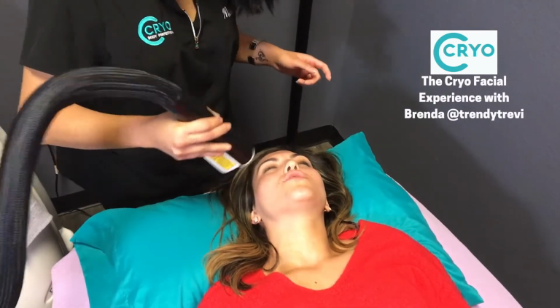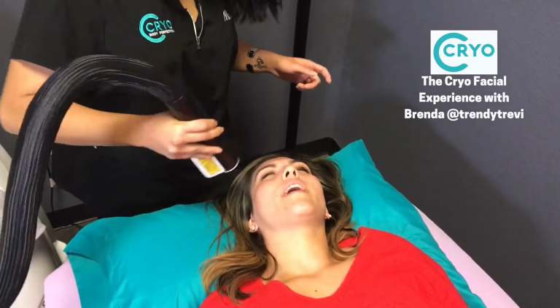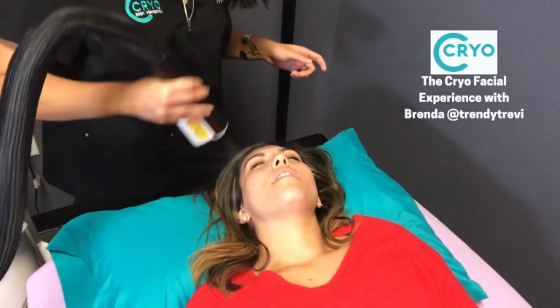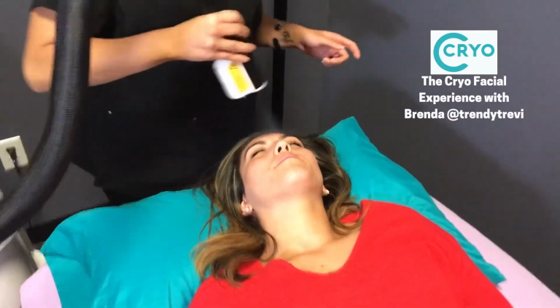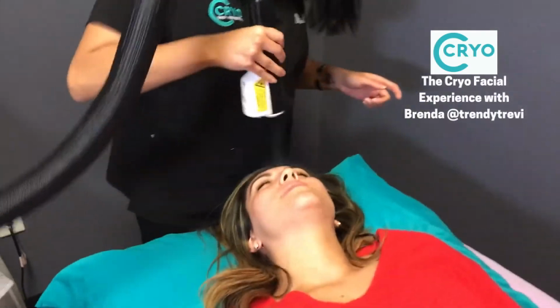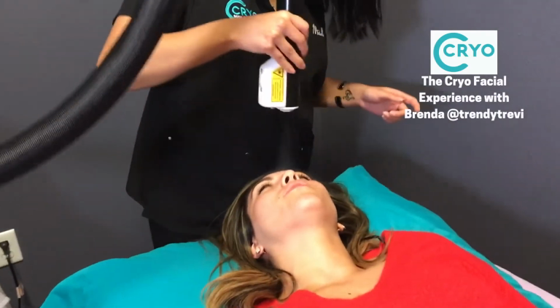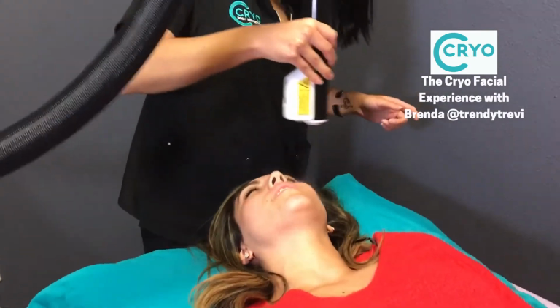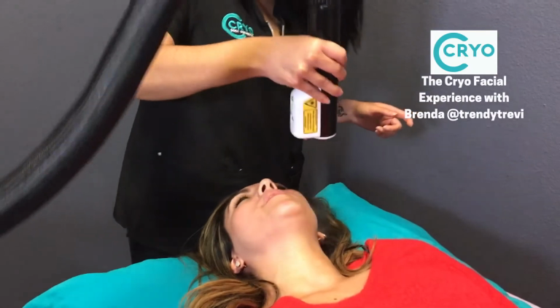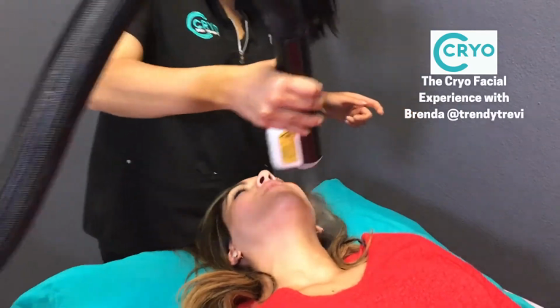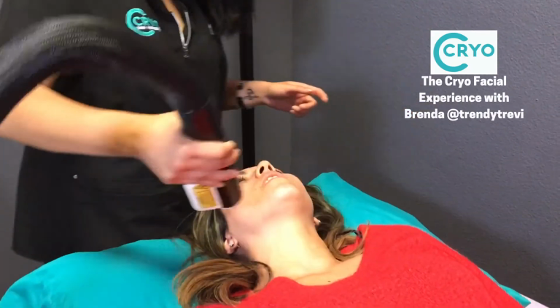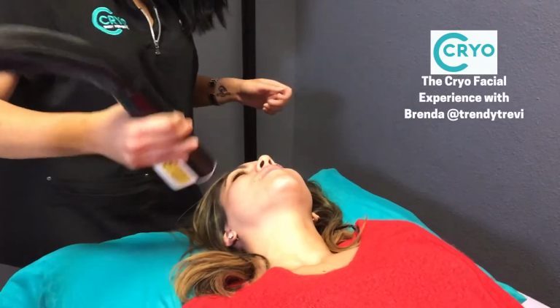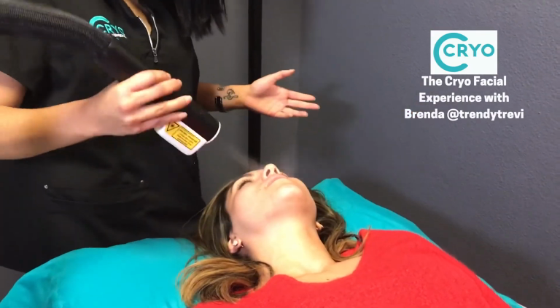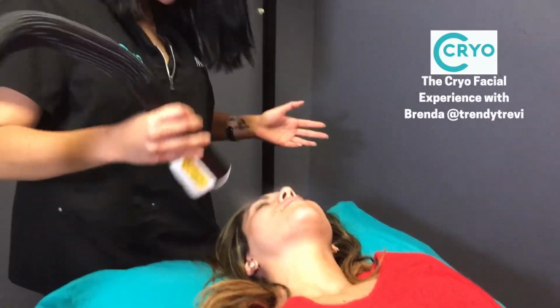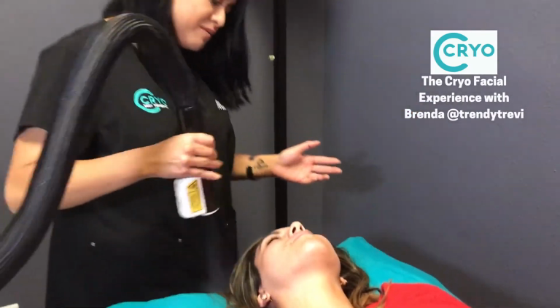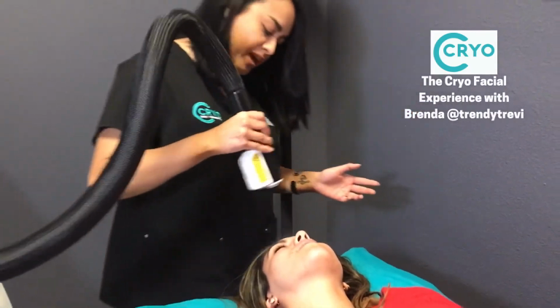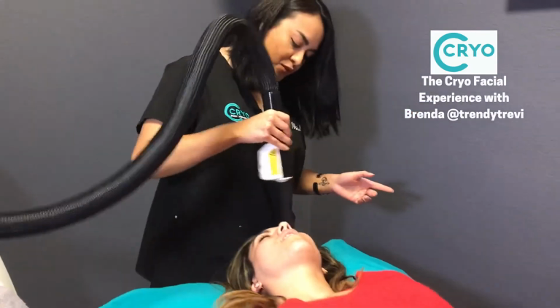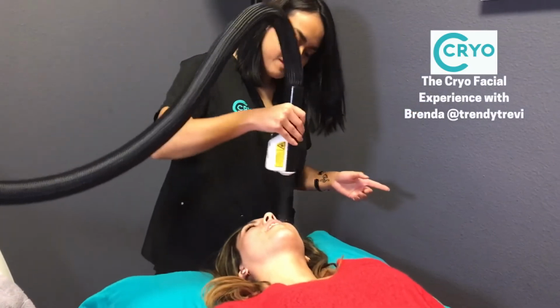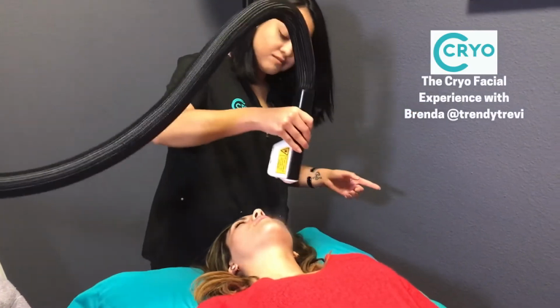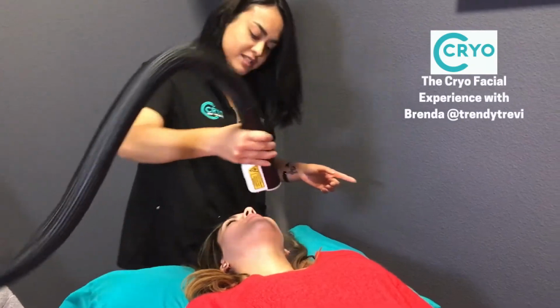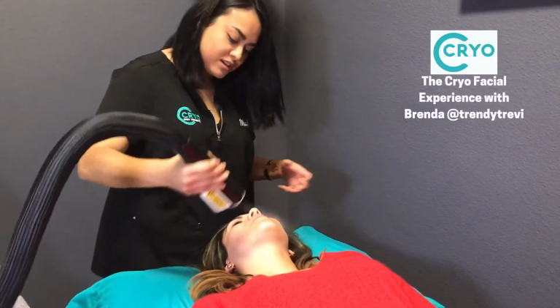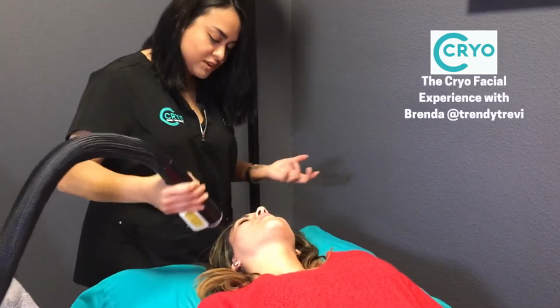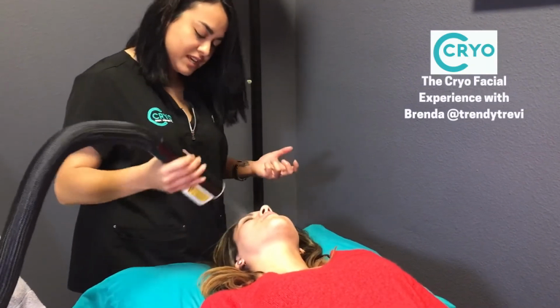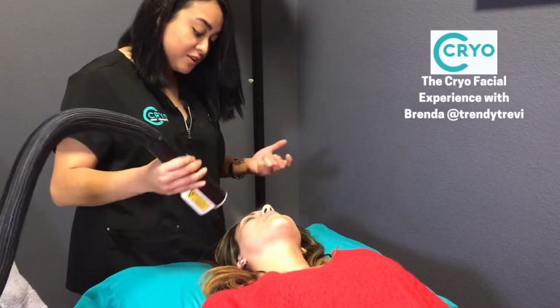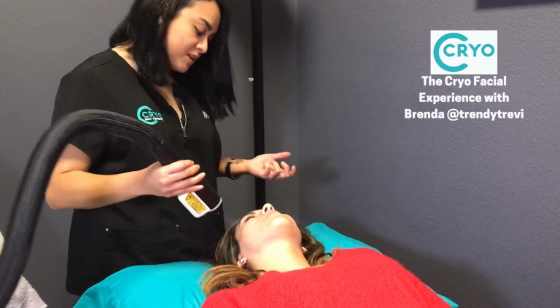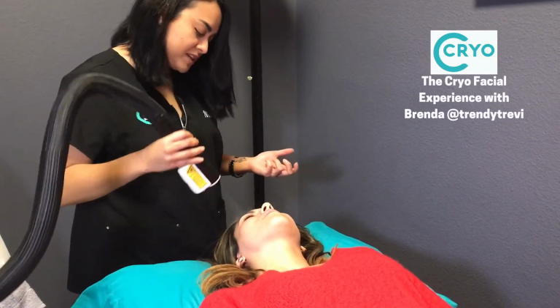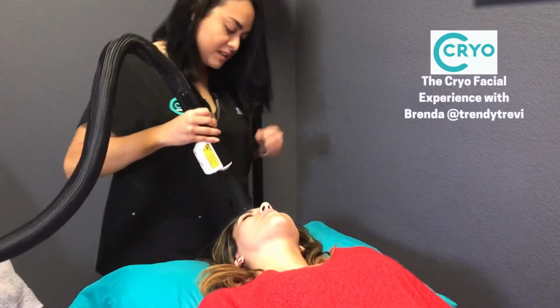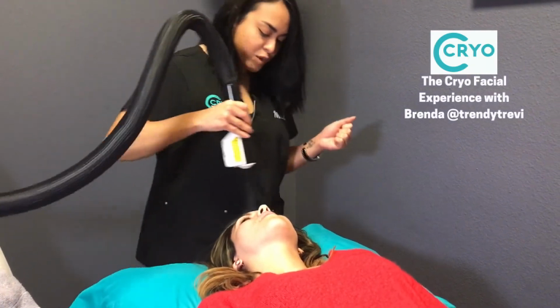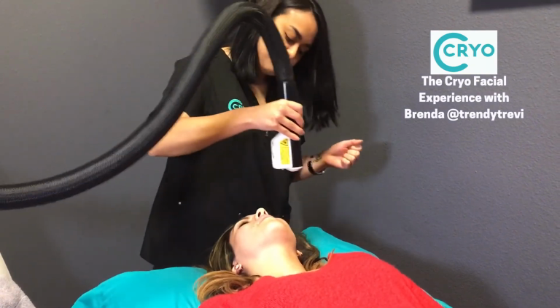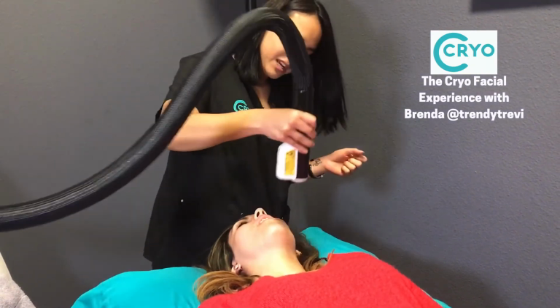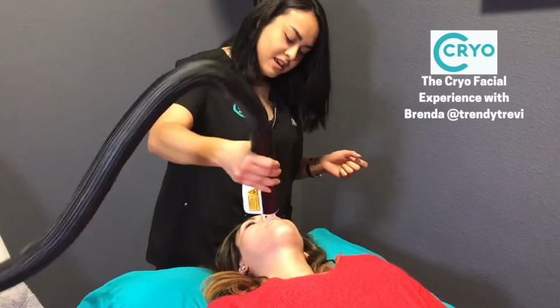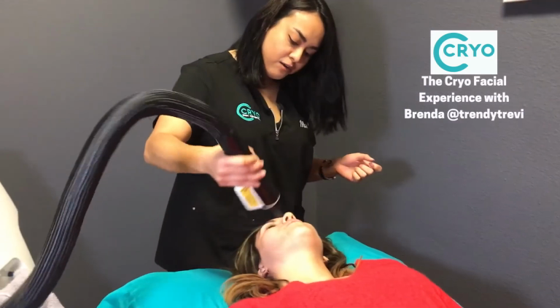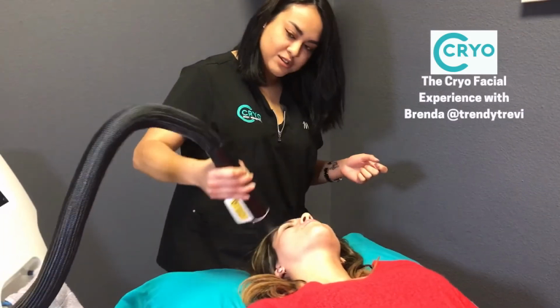So should I prep my skin for this kind of treatment? No. We recommend you to actually remove your makeup before, but it really doesn't matter because your skin, your face is going to push out the impurities. Once you close.